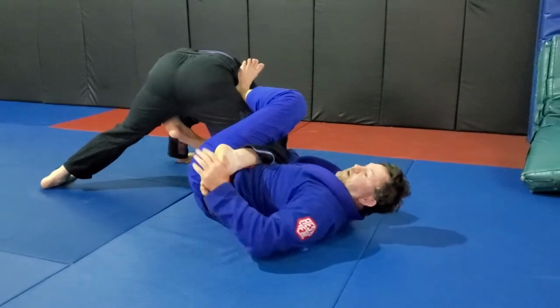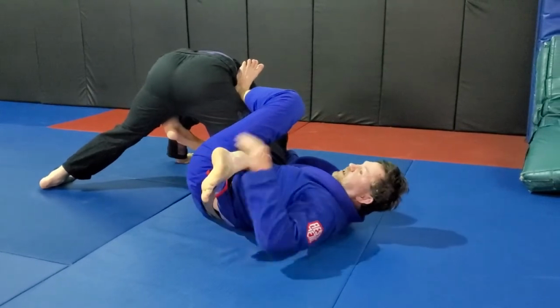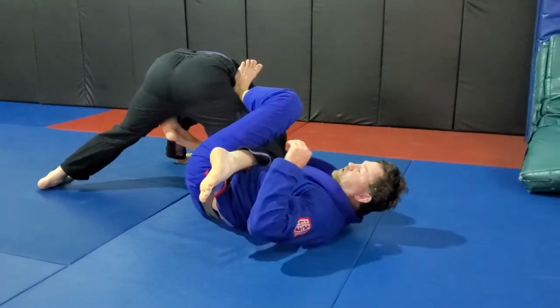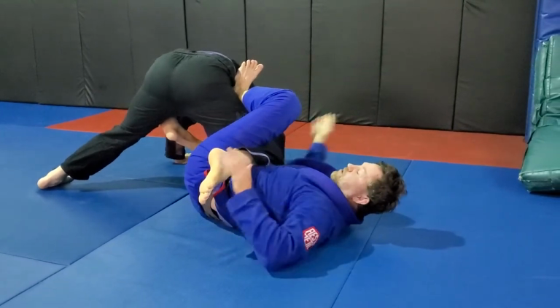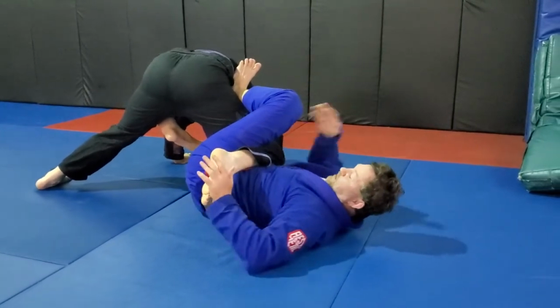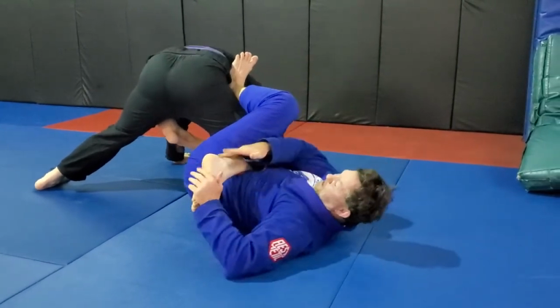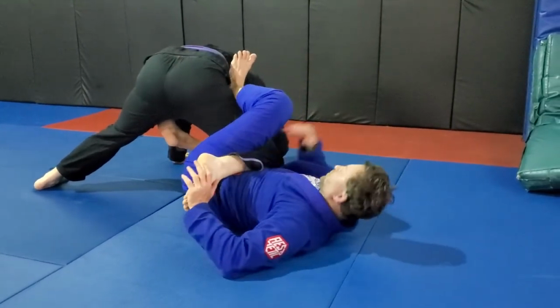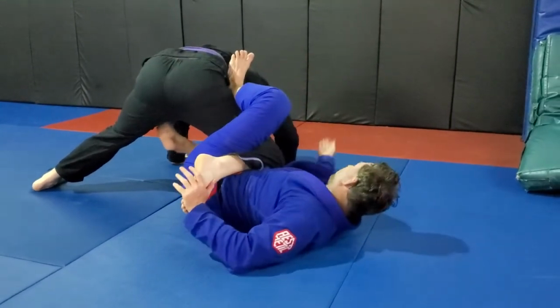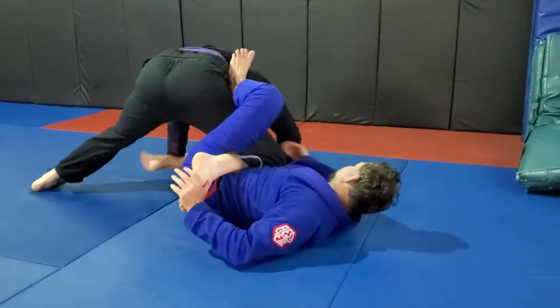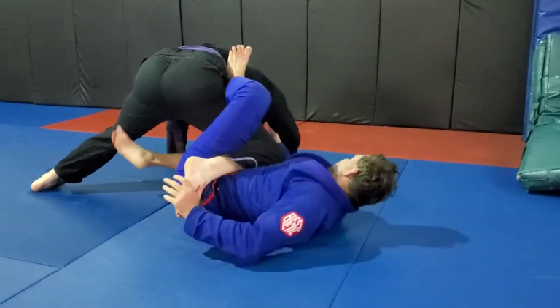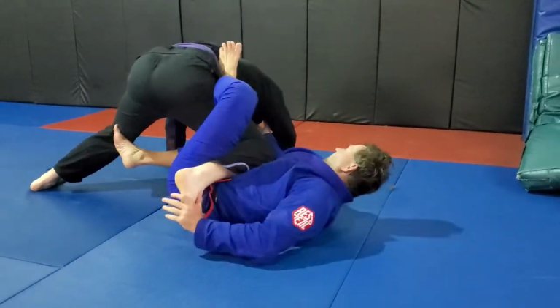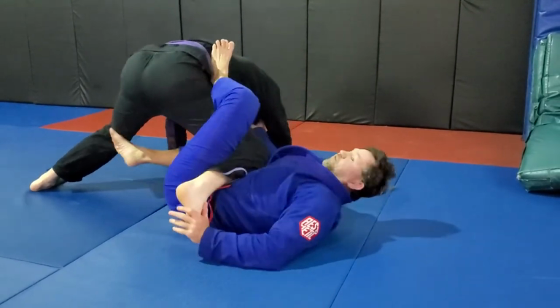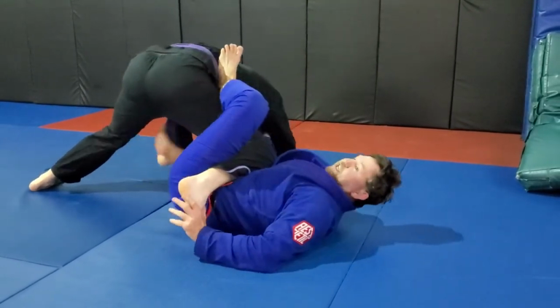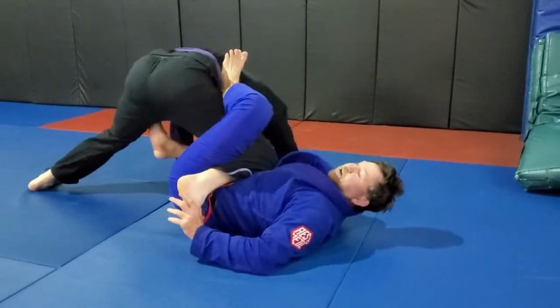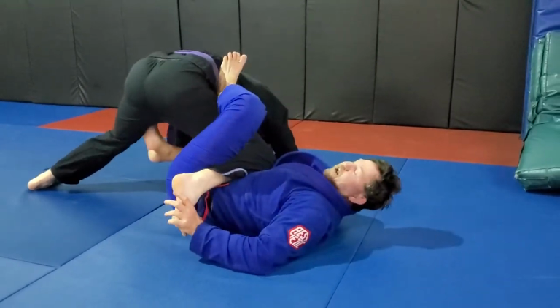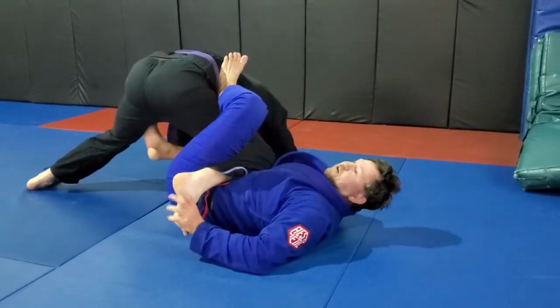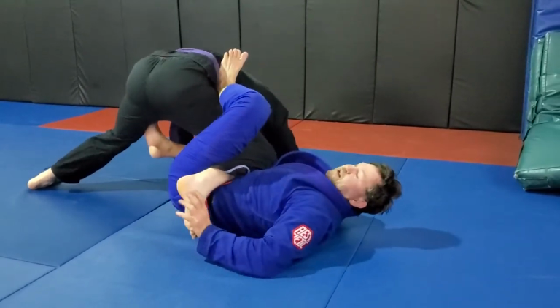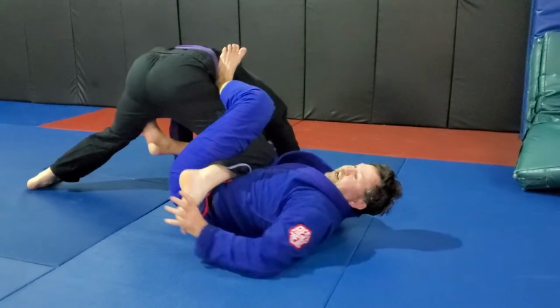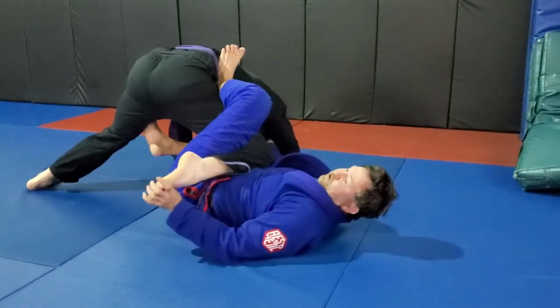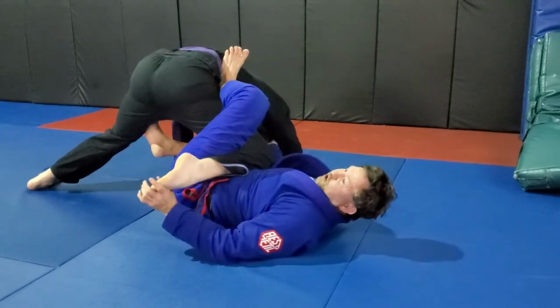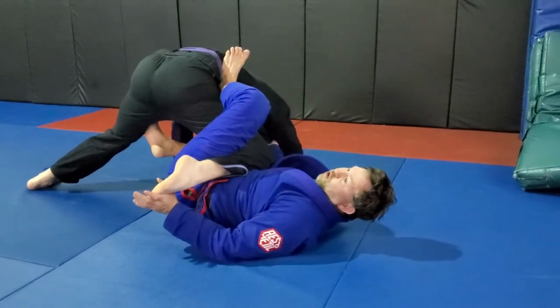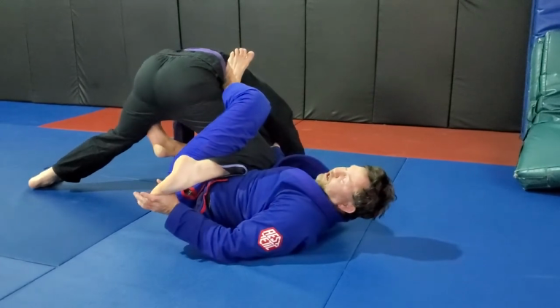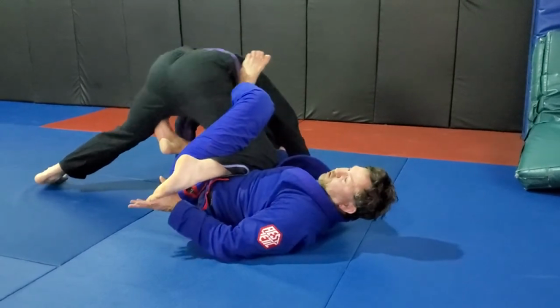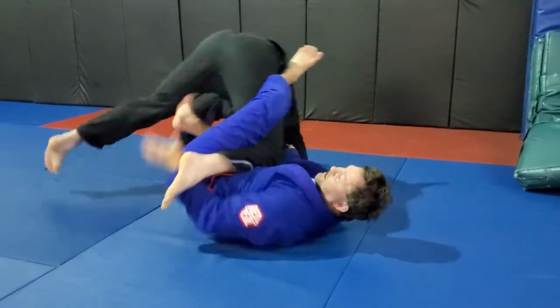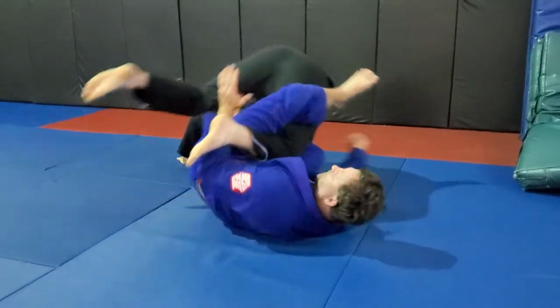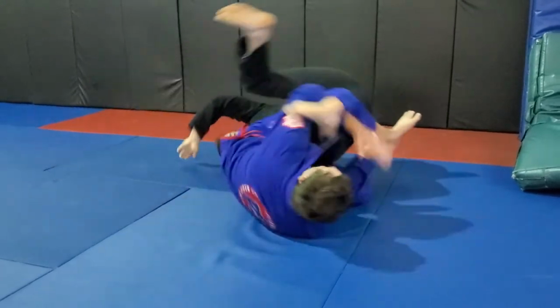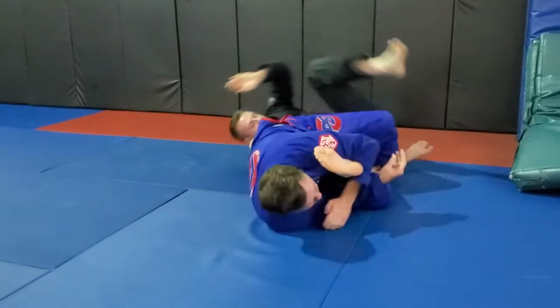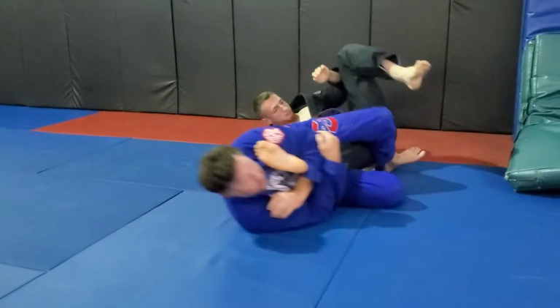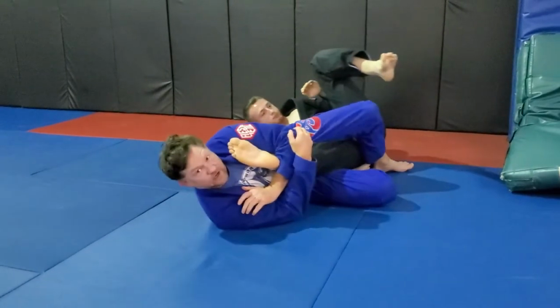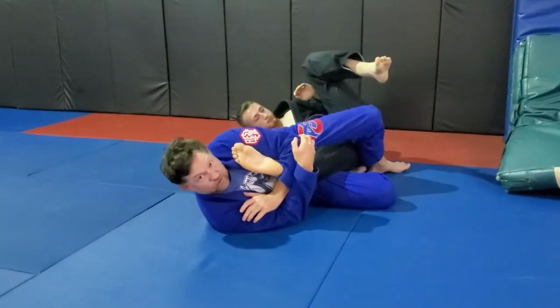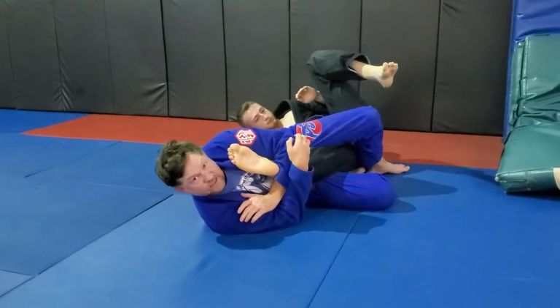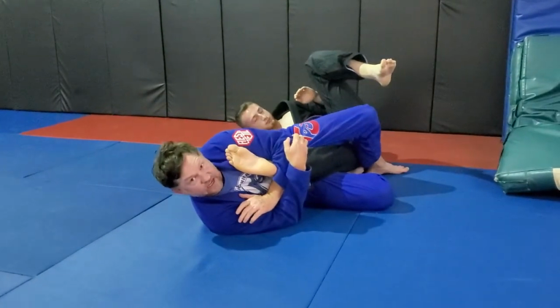I can also let go here for the toe hold, but I prefer to keep the lapel. He feels the toe hold, he rolls to get out of the toe hold — and he rolls right into the knee bar.